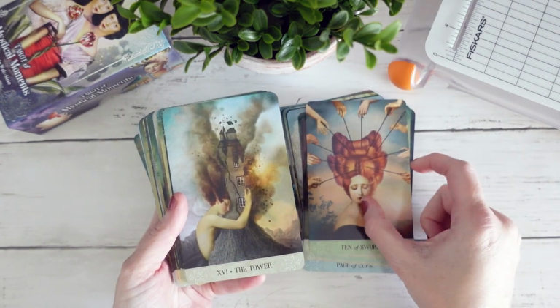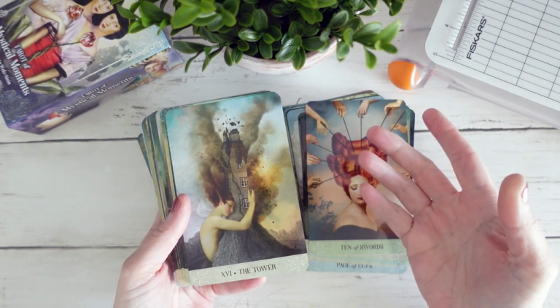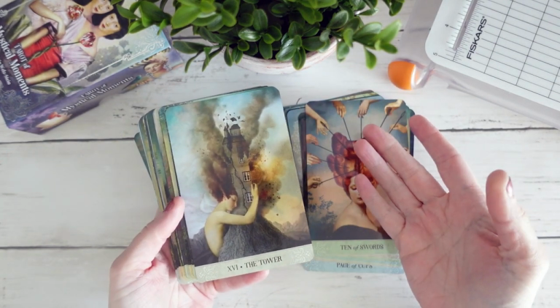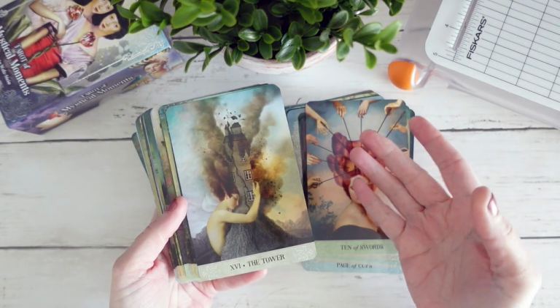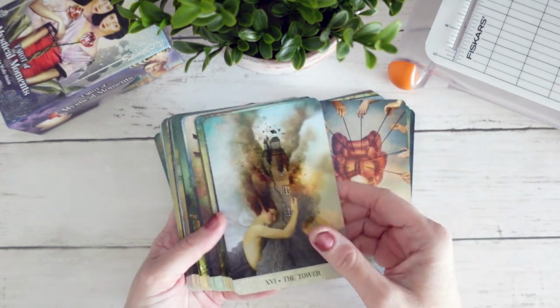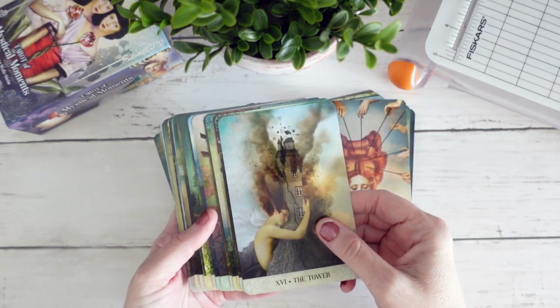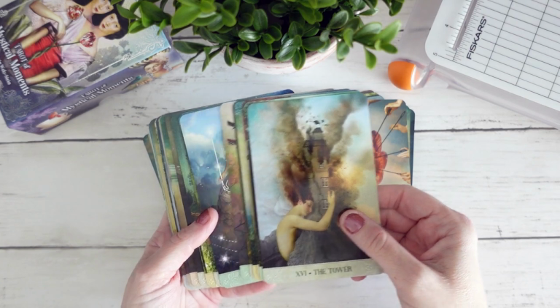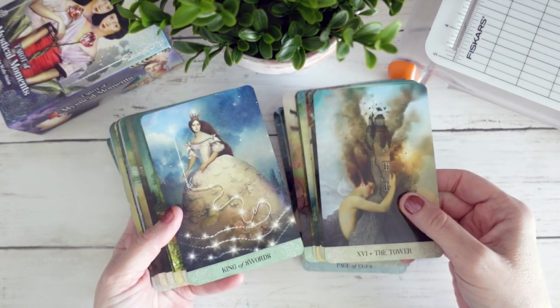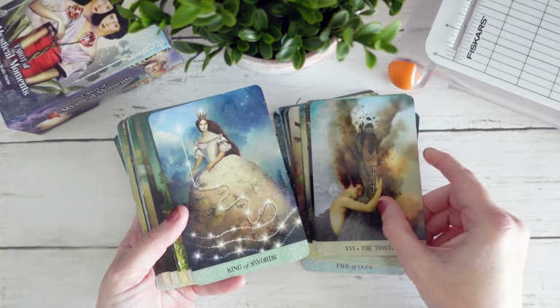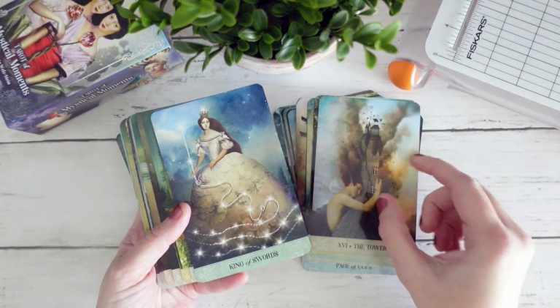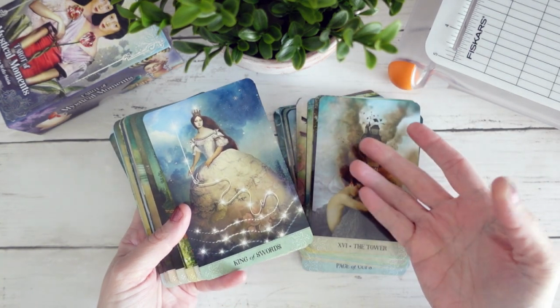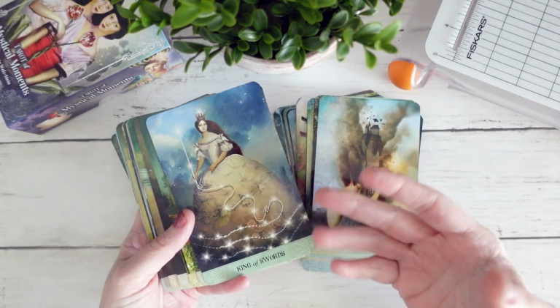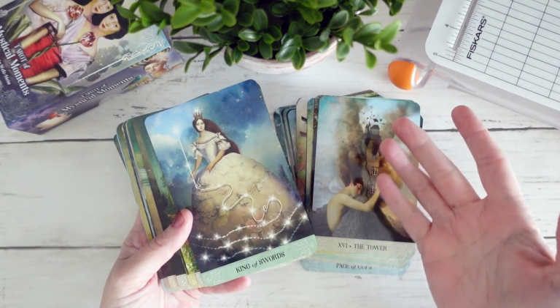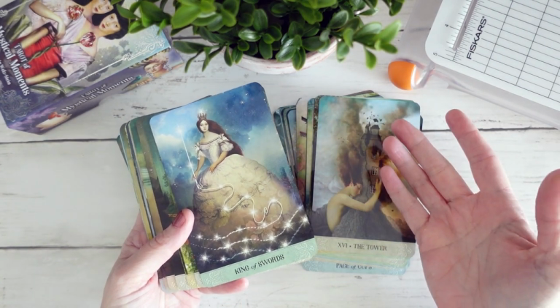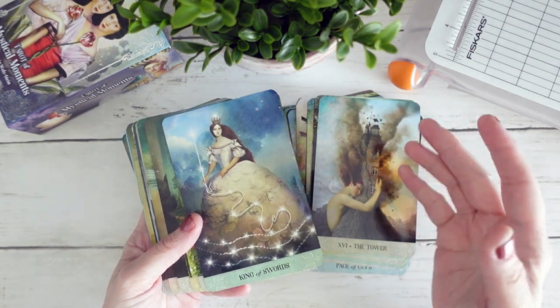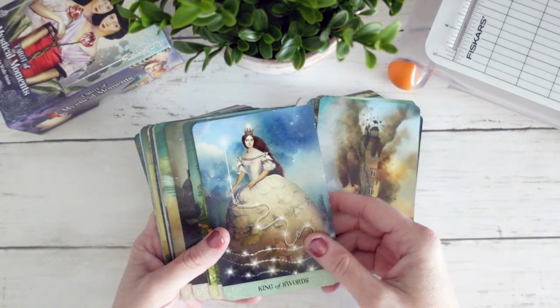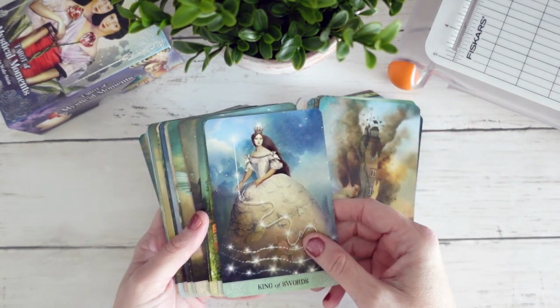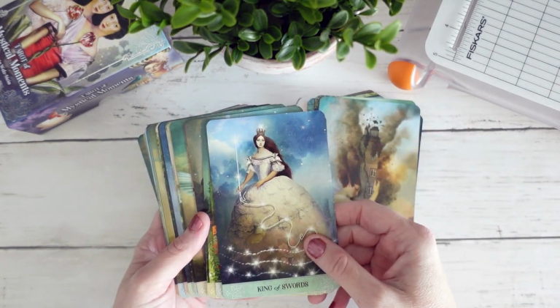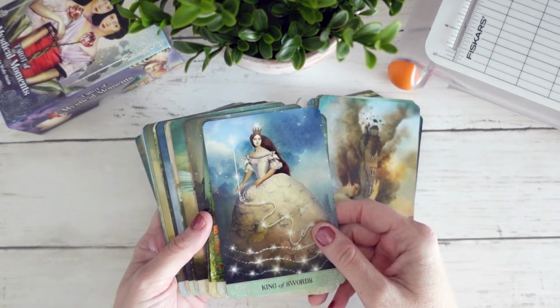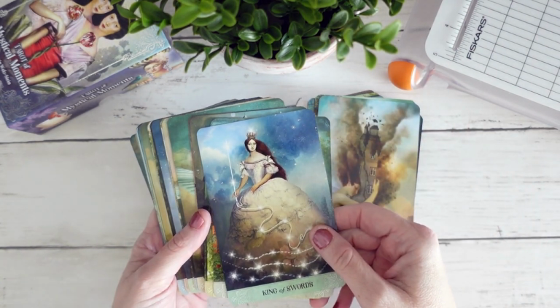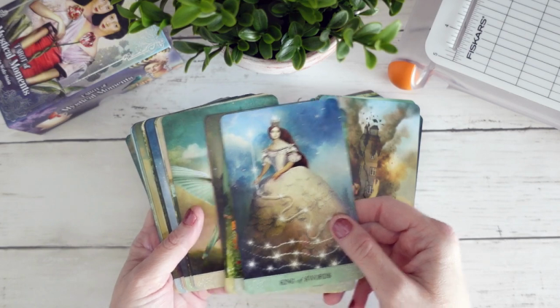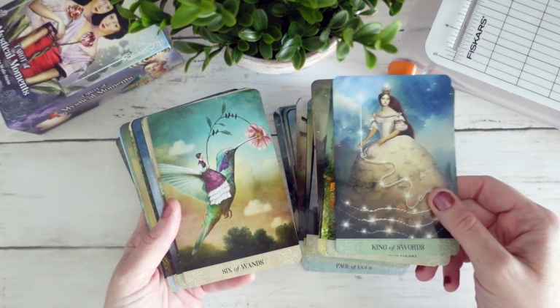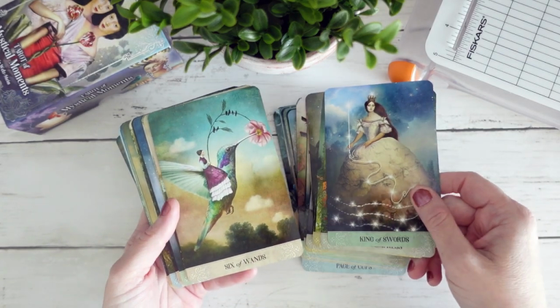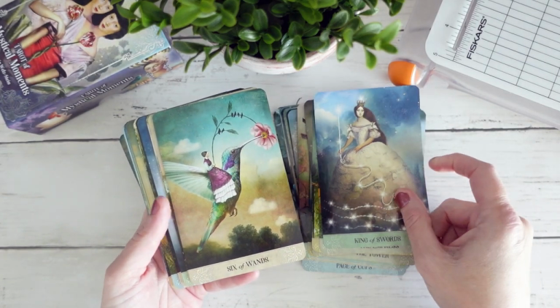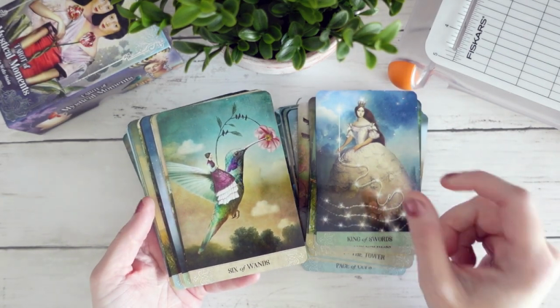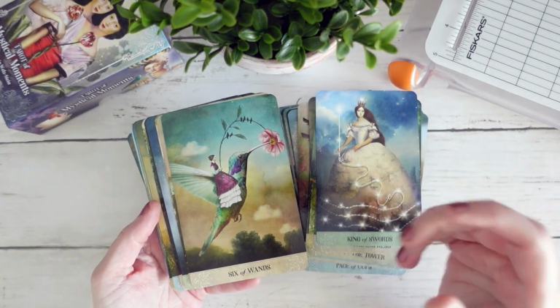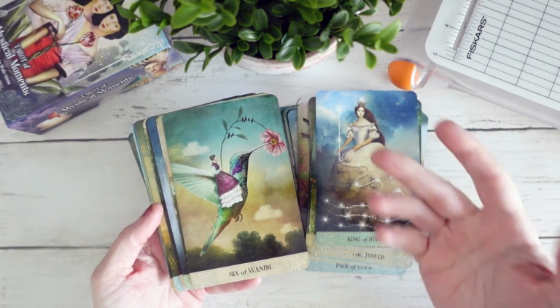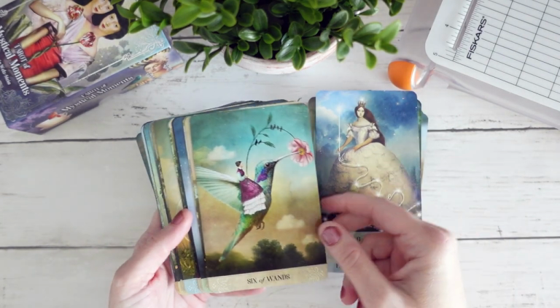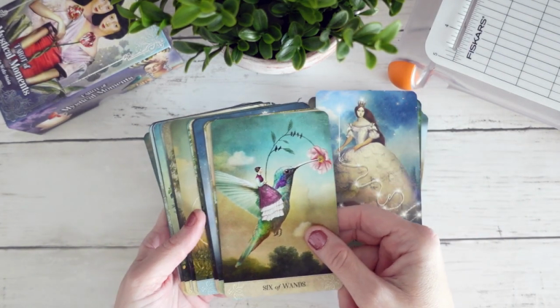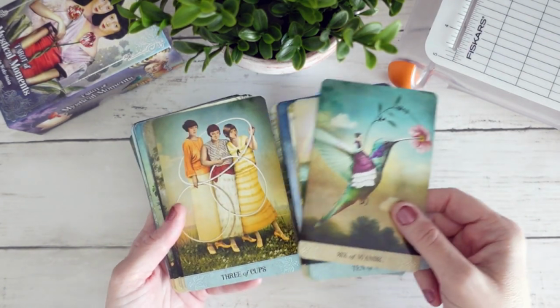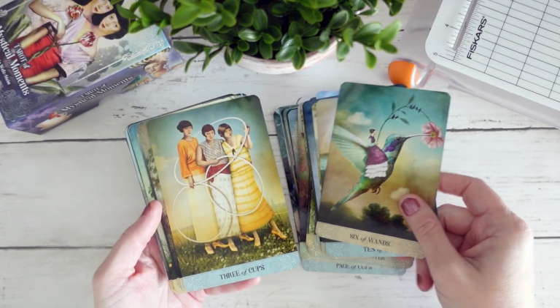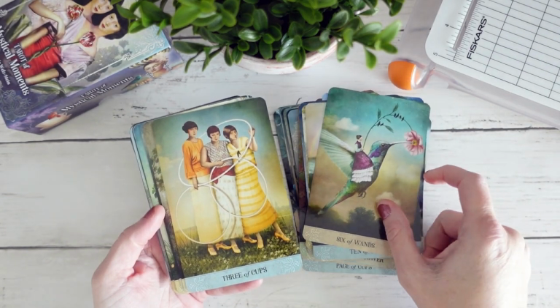It's really no surprise to anybody who's heard me complain about gilded decks on my channel — I know this is not a news flash — they're not my favorite. So I've decided to go ahead and take the gilding off.